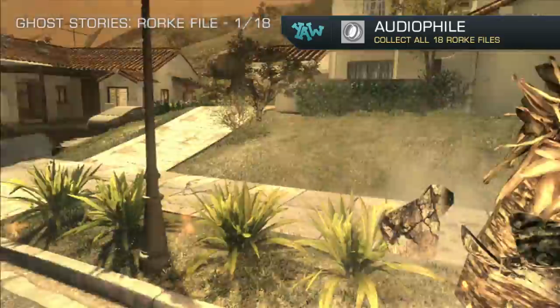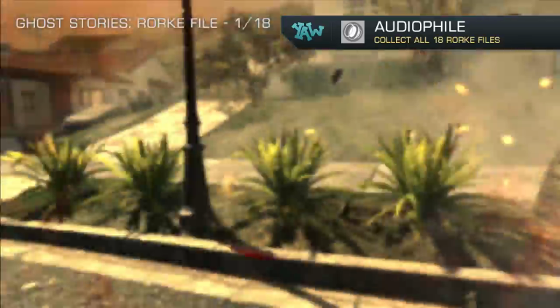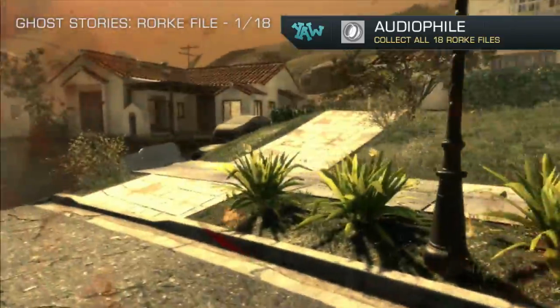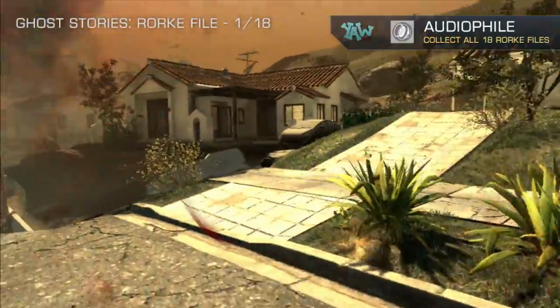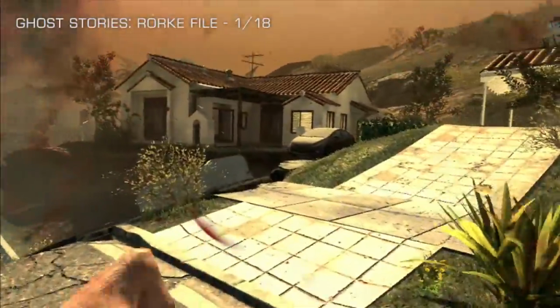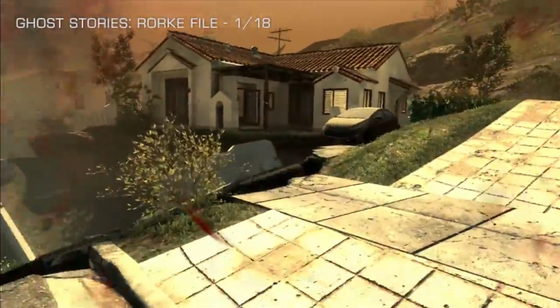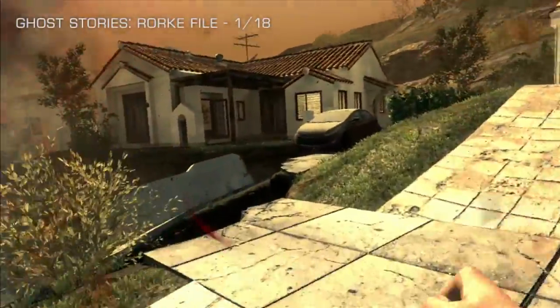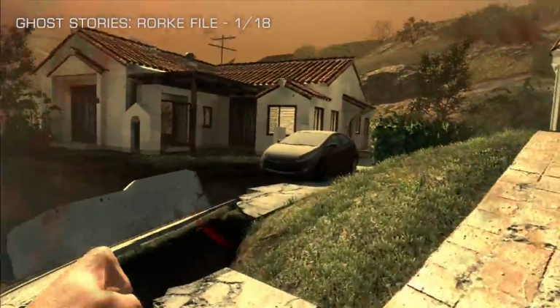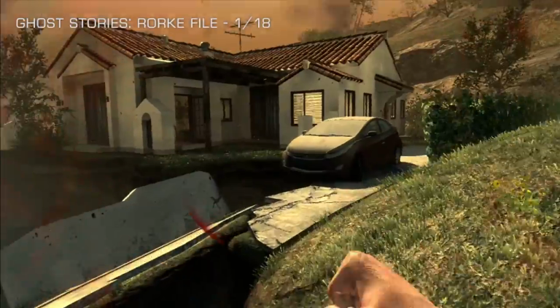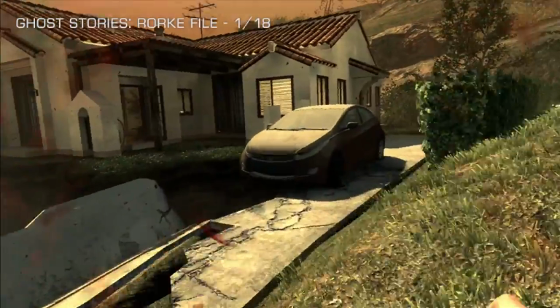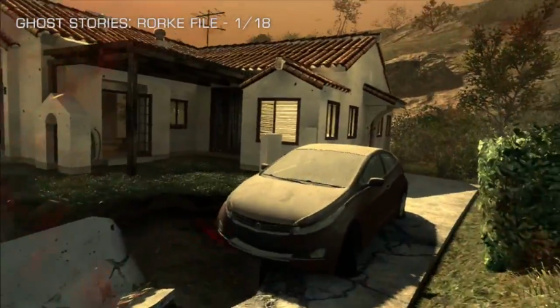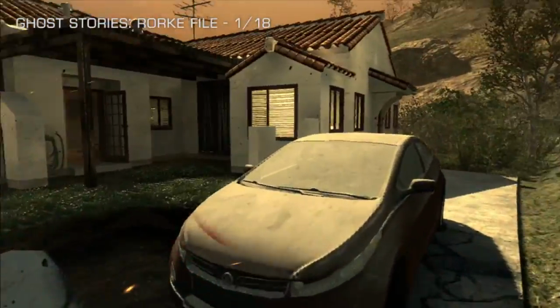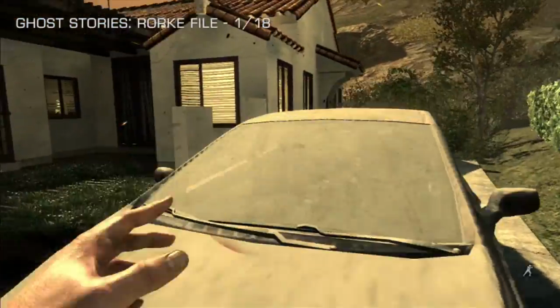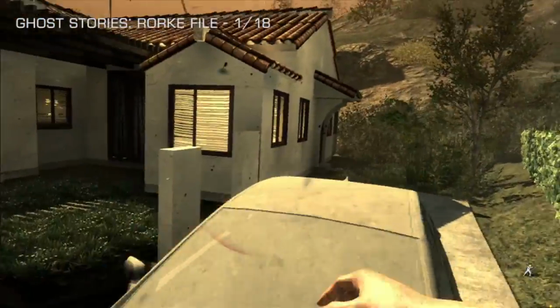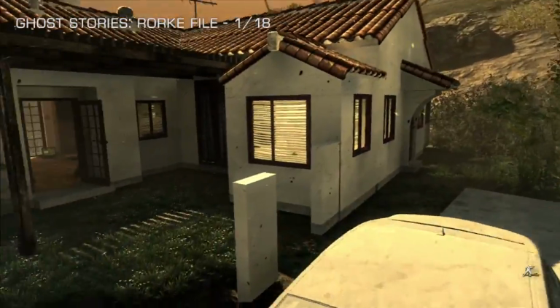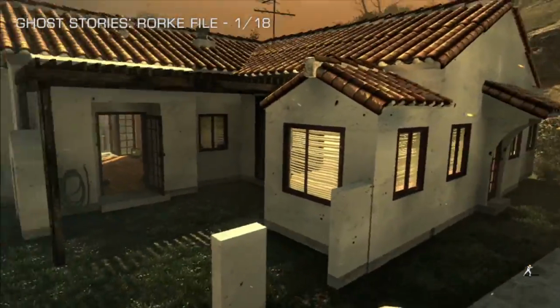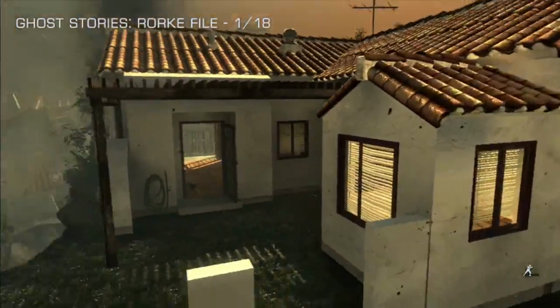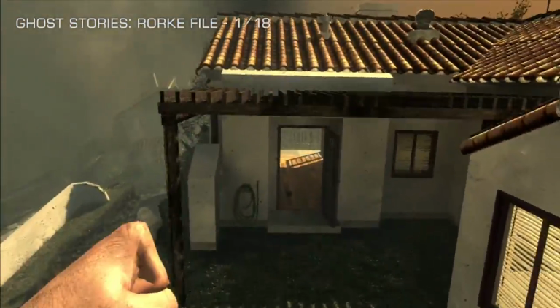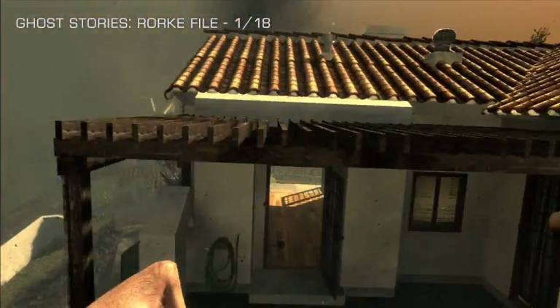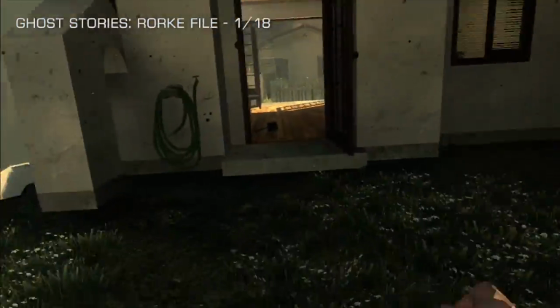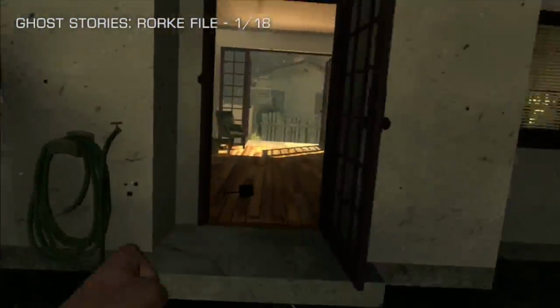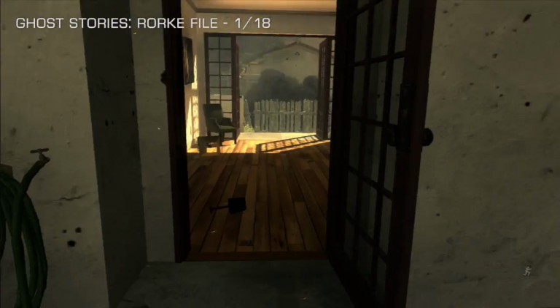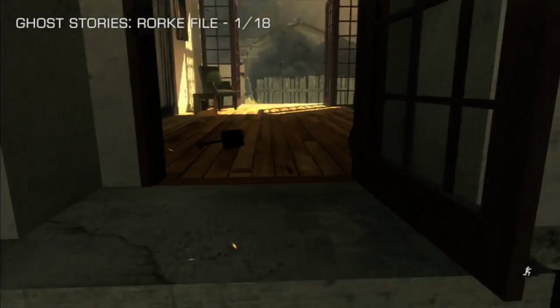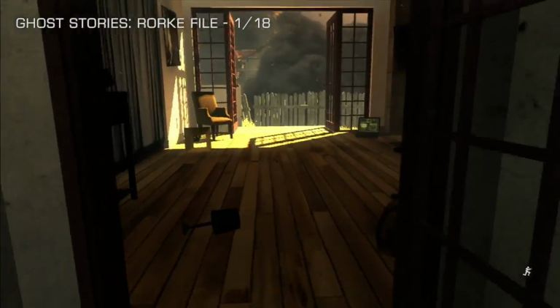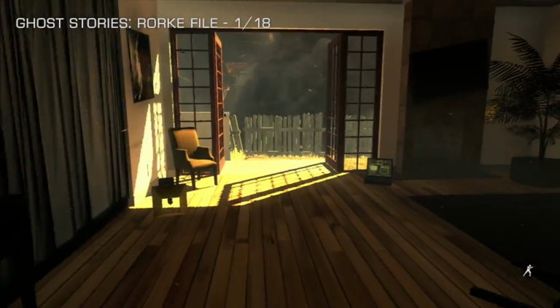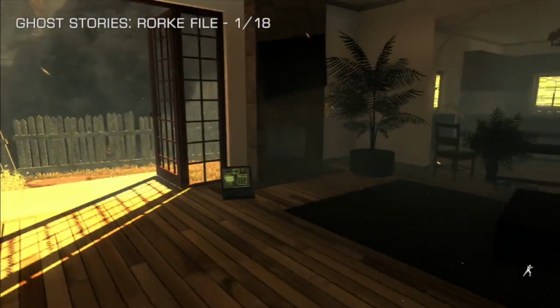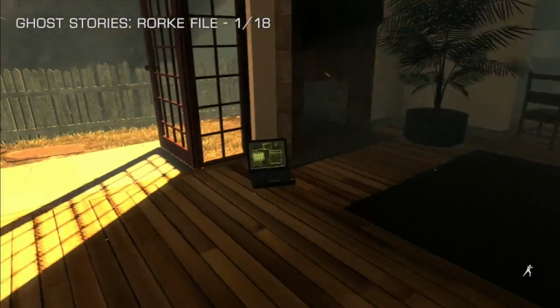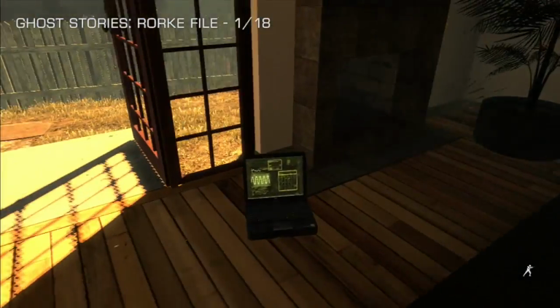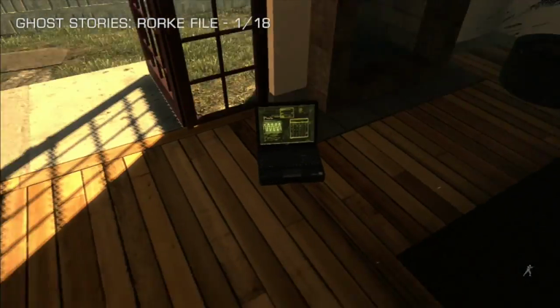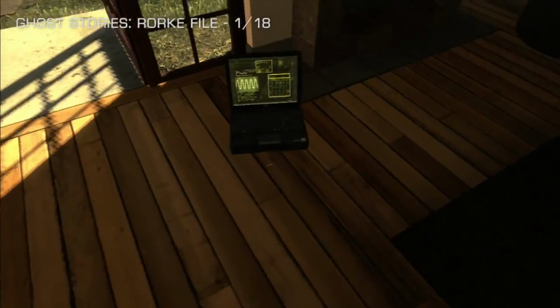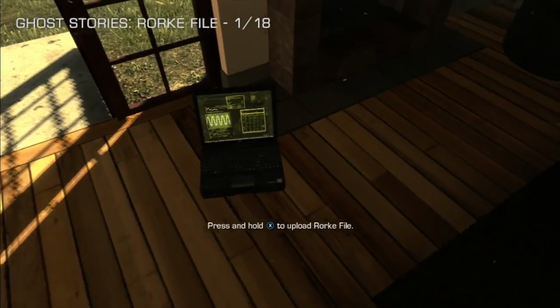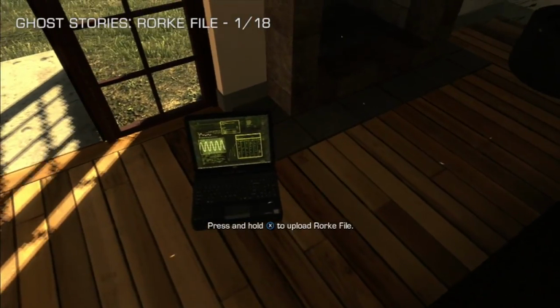We're following Hesh. We're going to head into this second house on the right-hand side here, where you need to climb over this car, show off your parkour skills, and the first Rourke file is right out in the open on the living room floor on the right-hand side there.